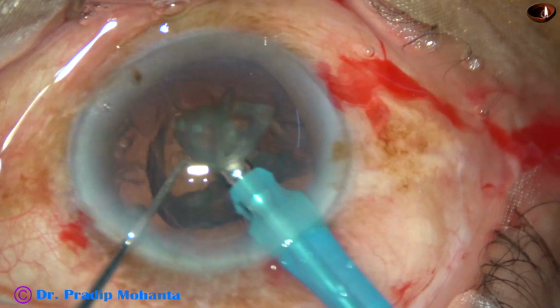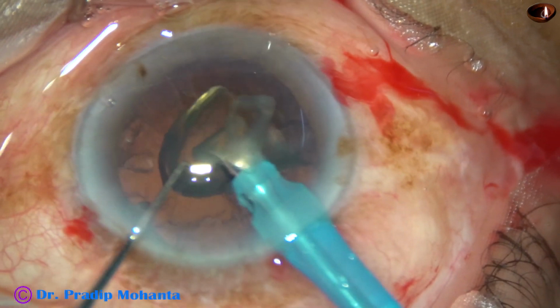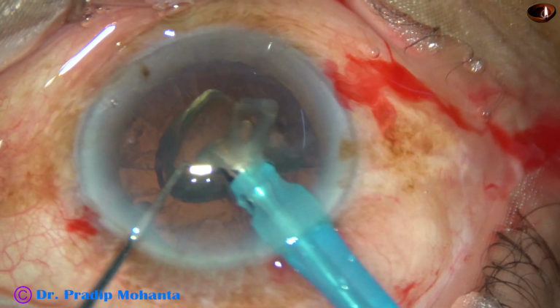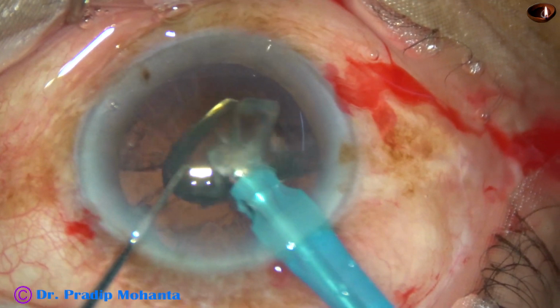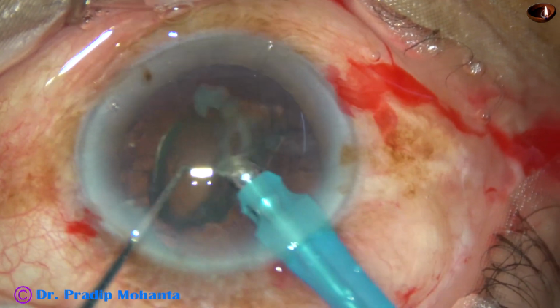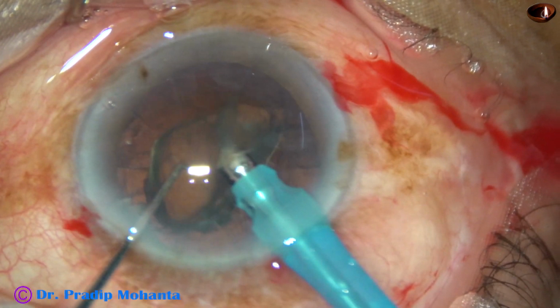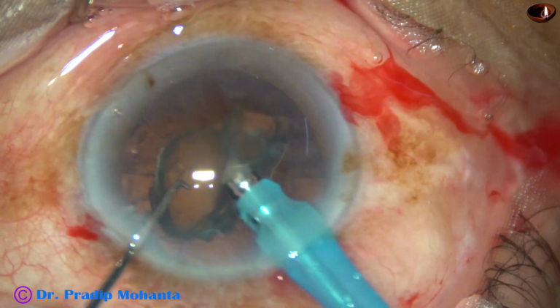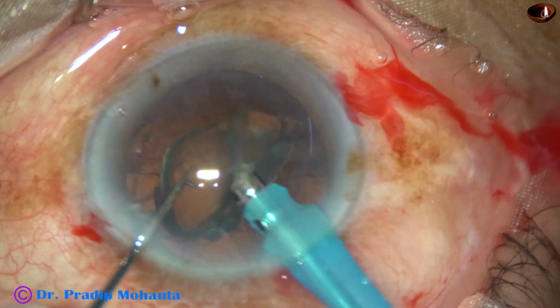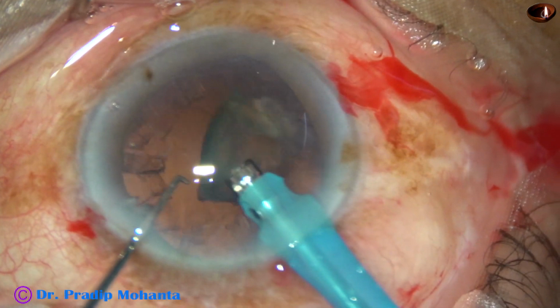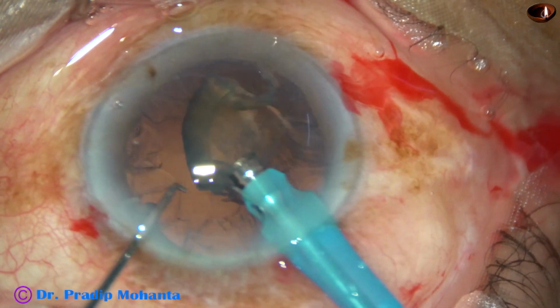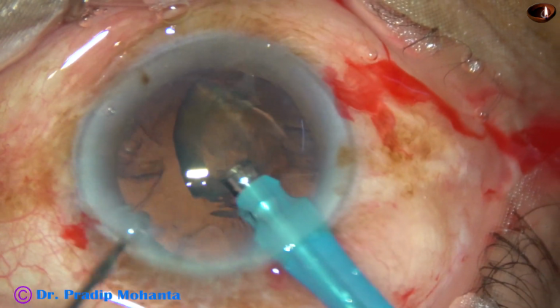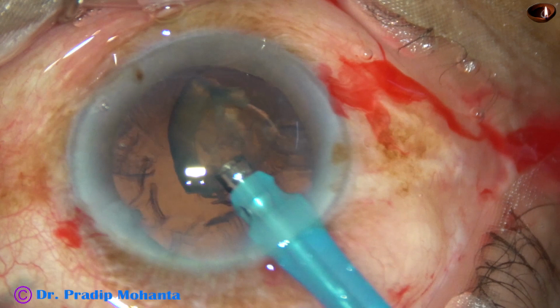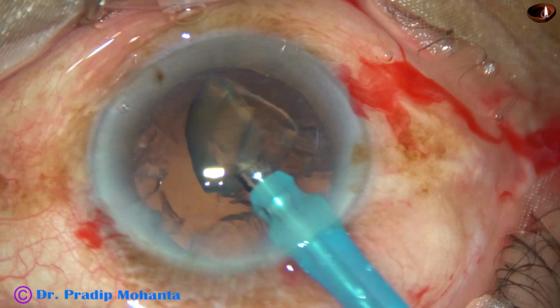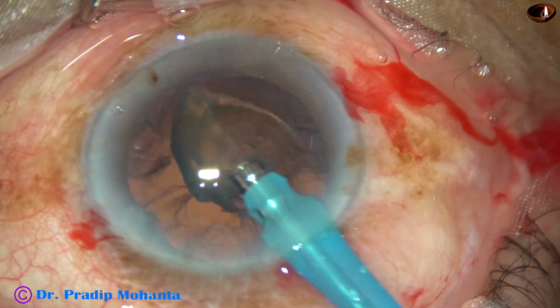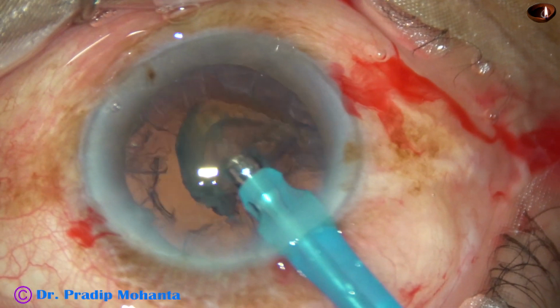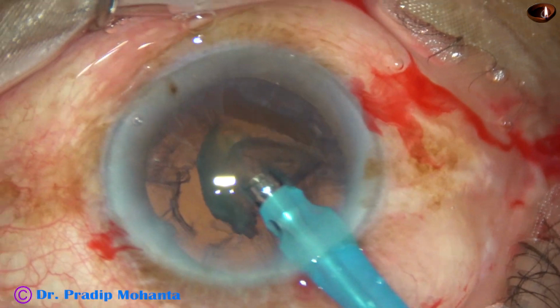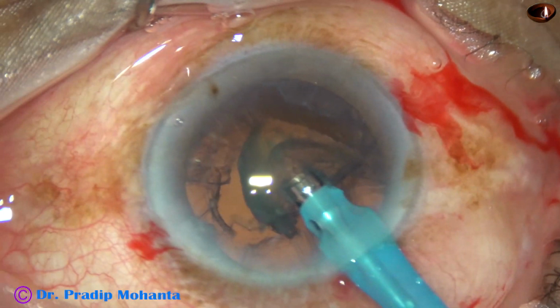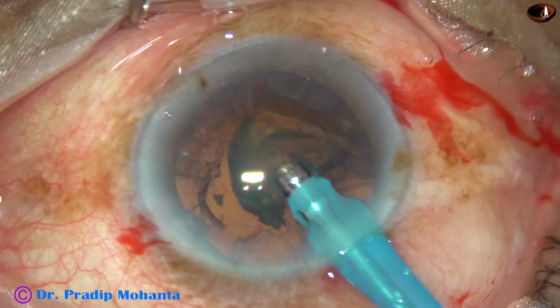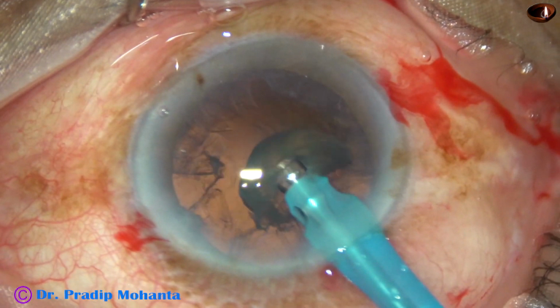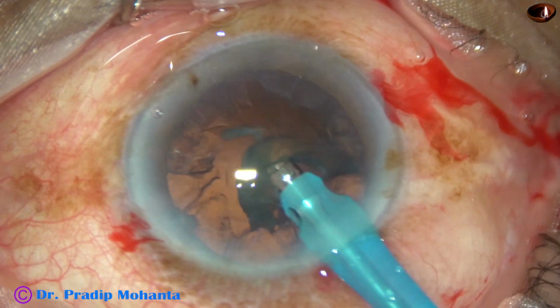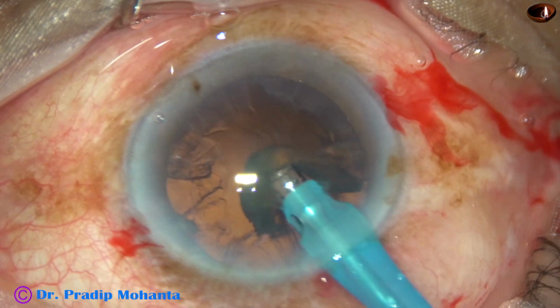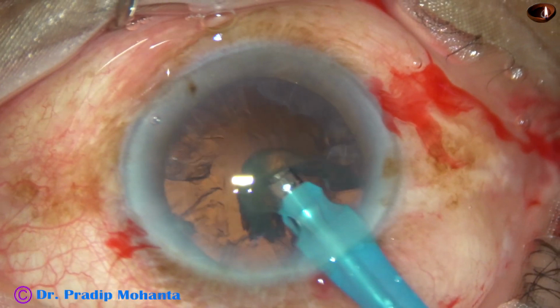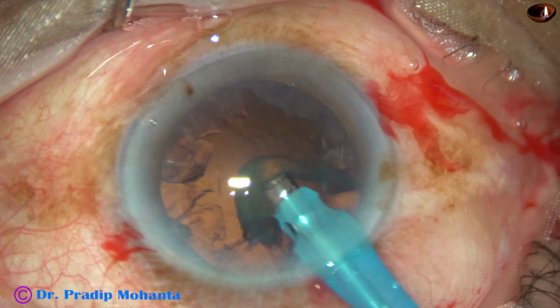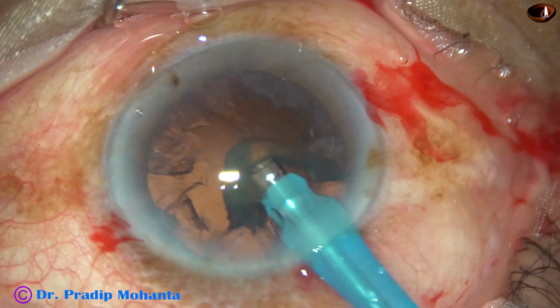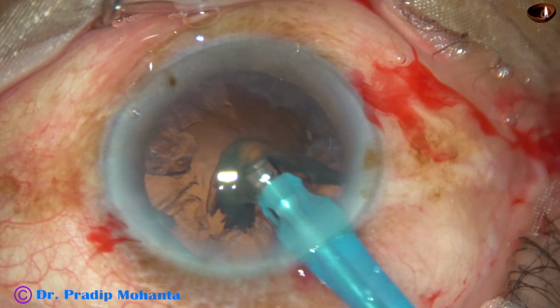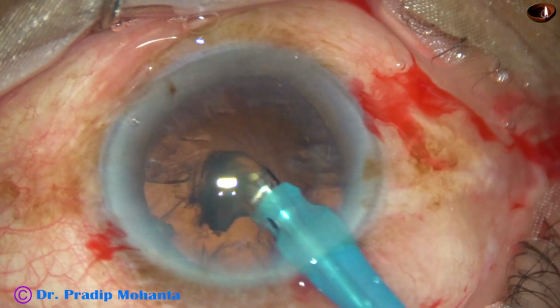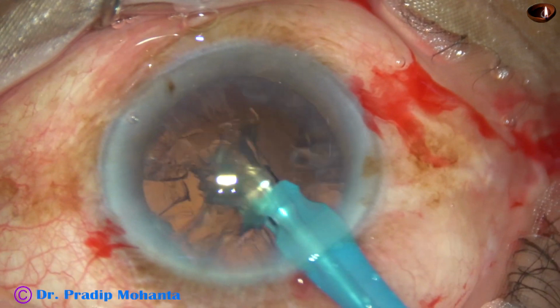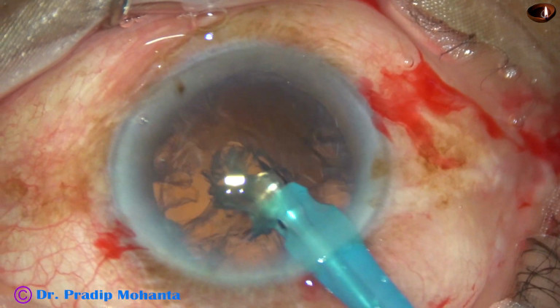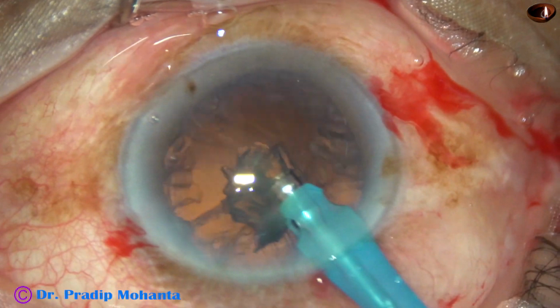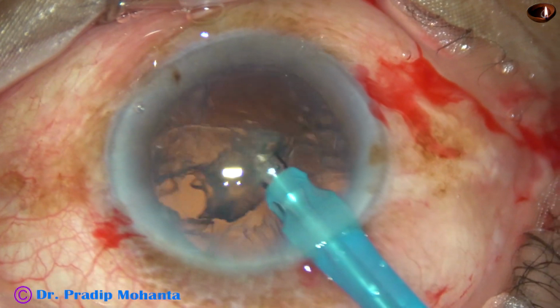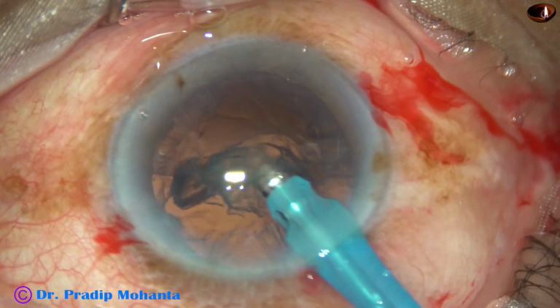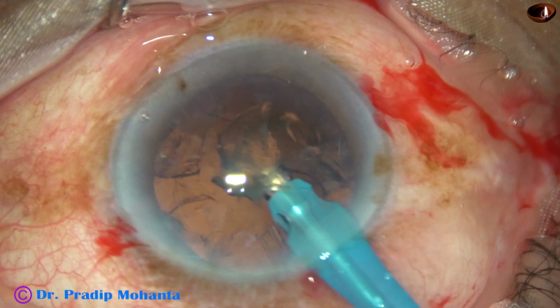And here it is — the nucleus and epinucleus is removed.